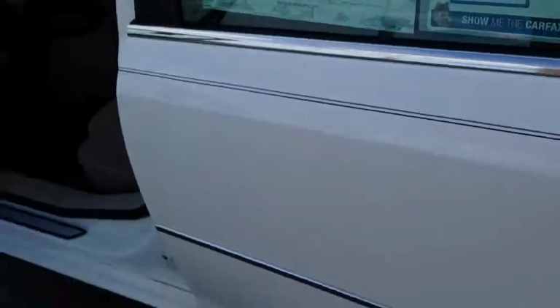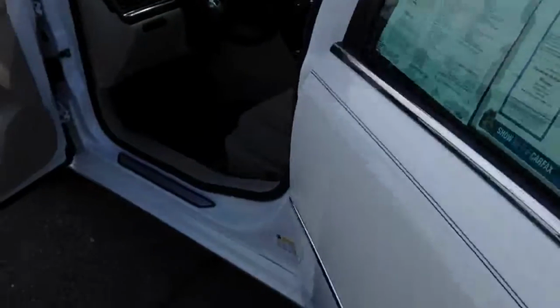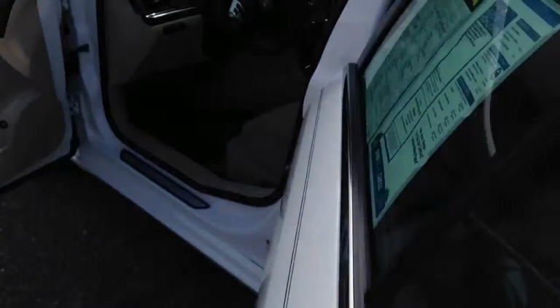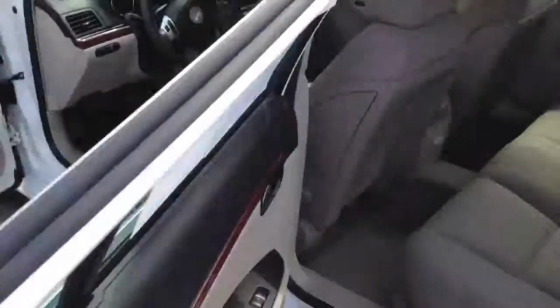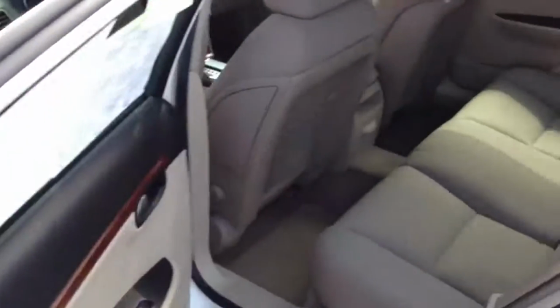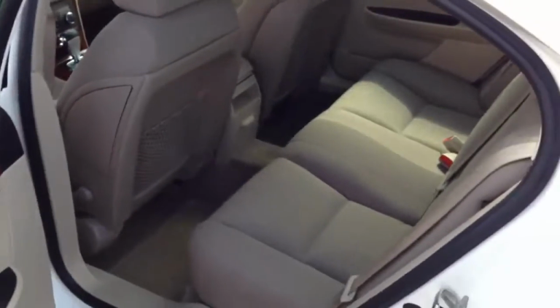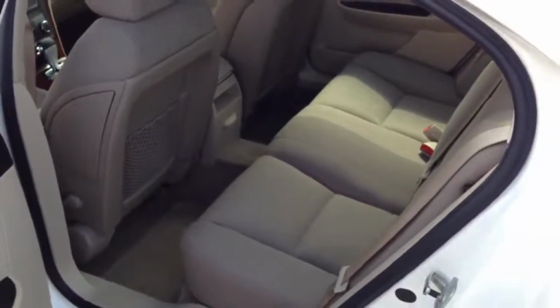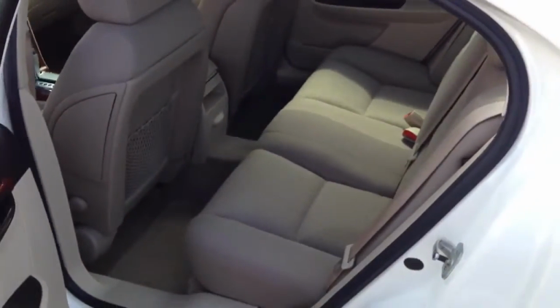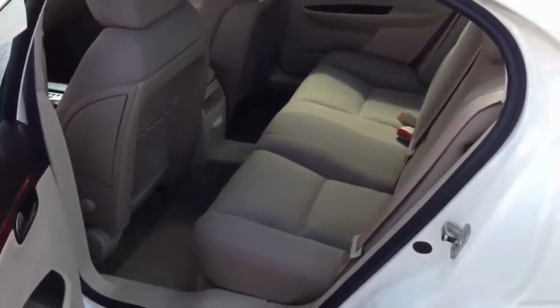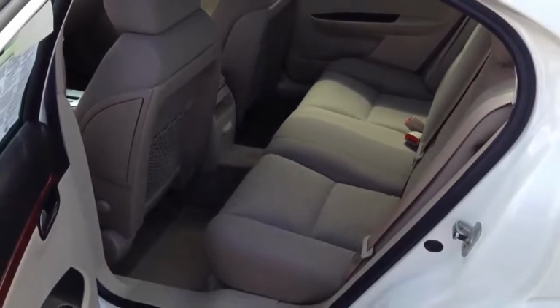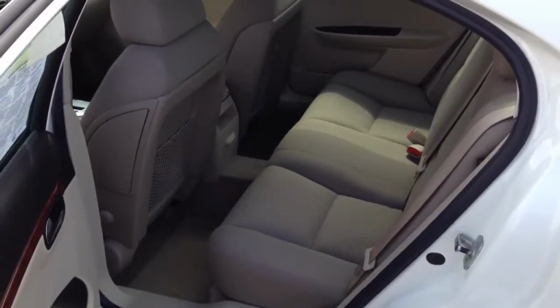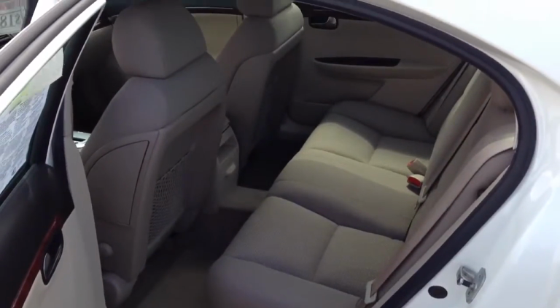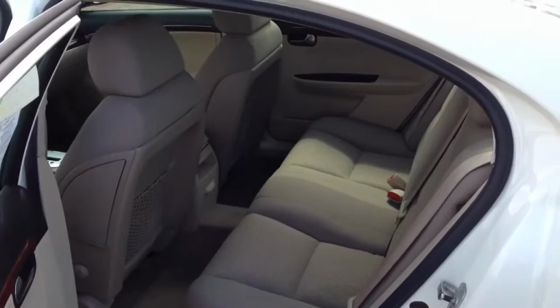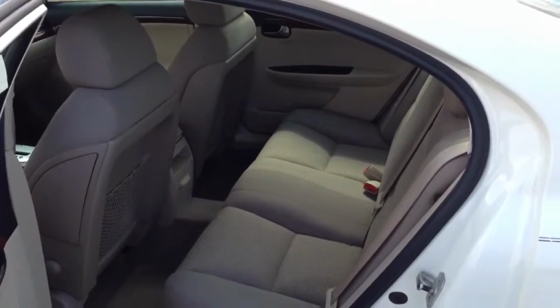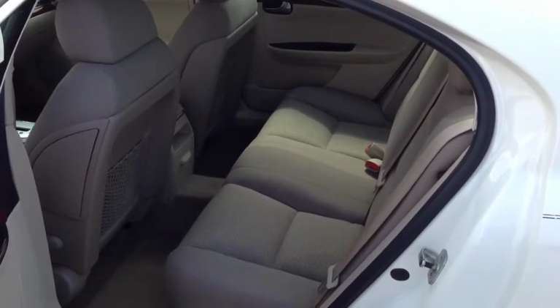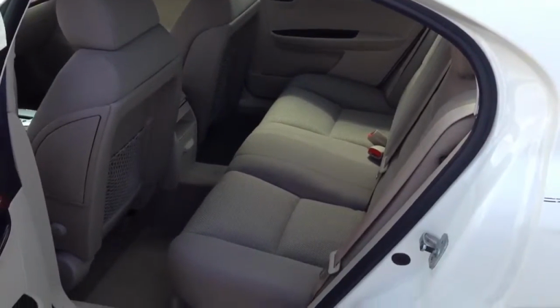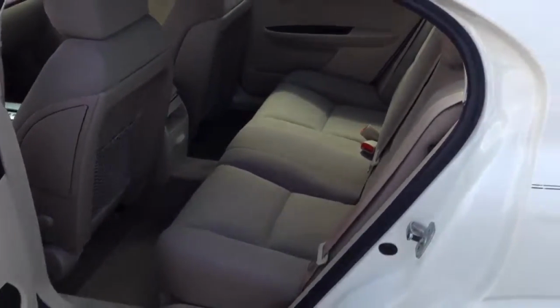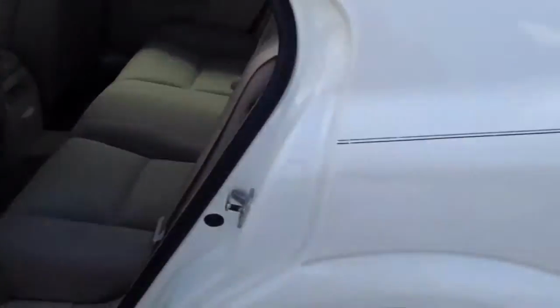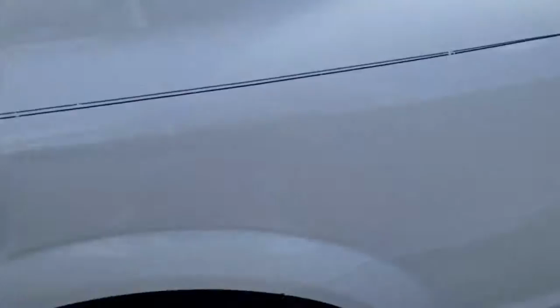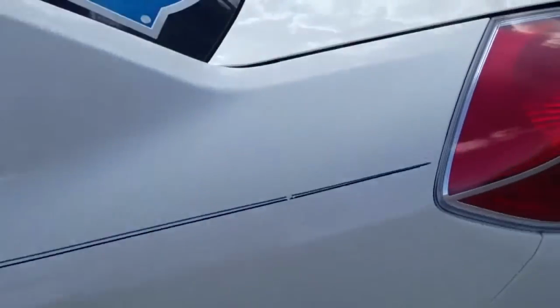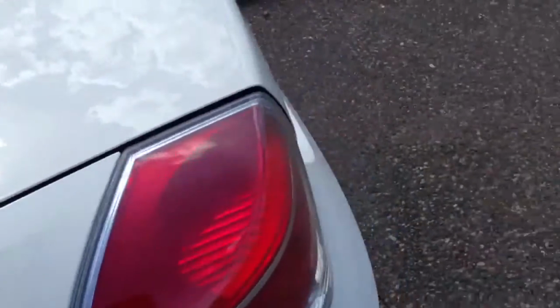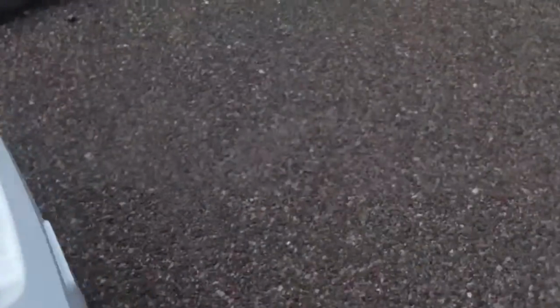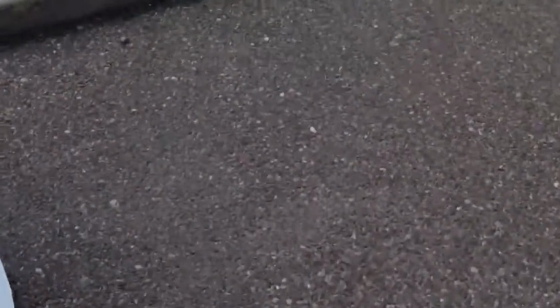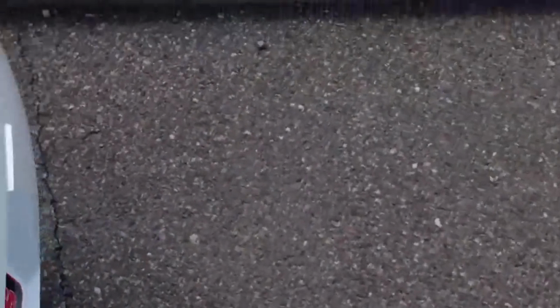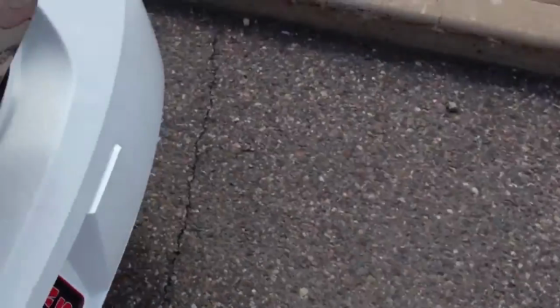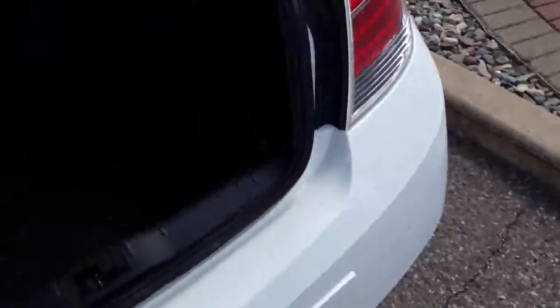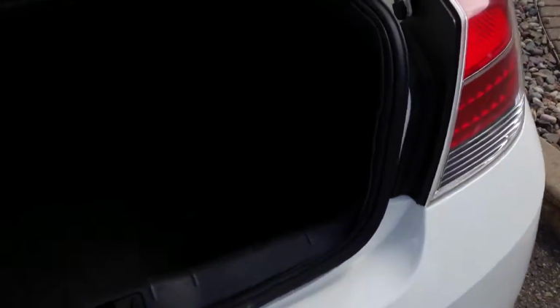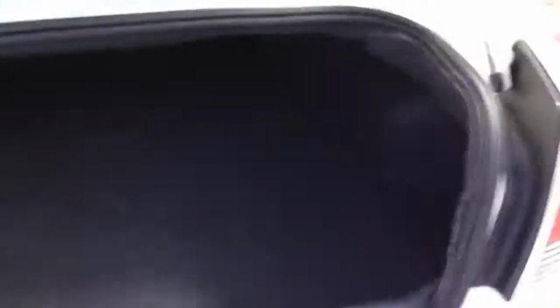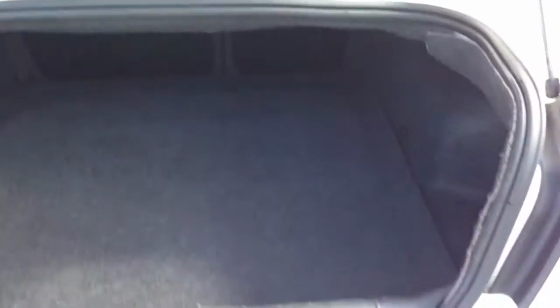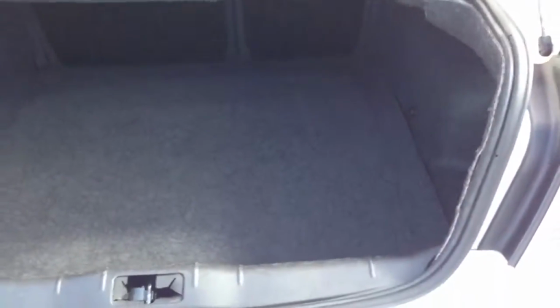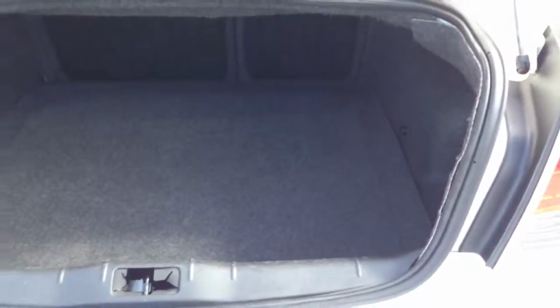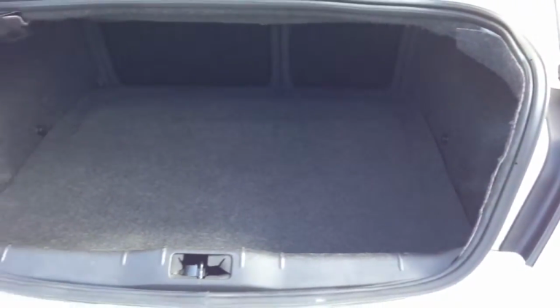Clean two-owner Carfax. Tons of room in the backseat. Side impact airbags. 60/40 split folding backseat. Tons and tons of room.